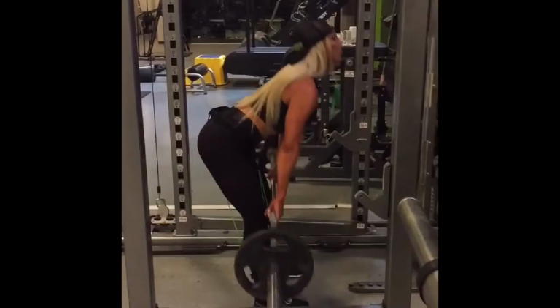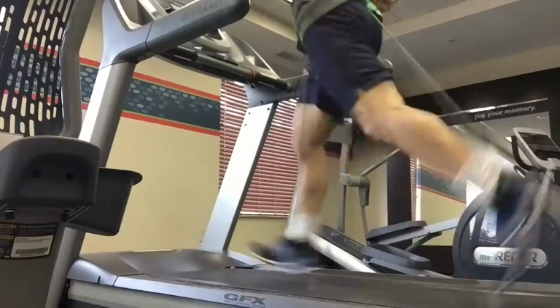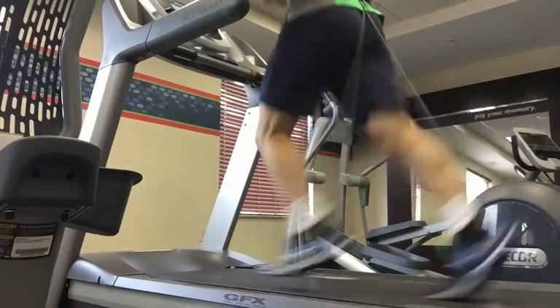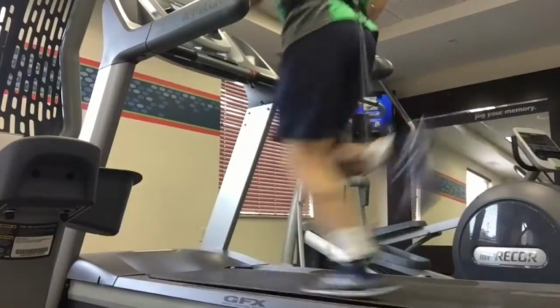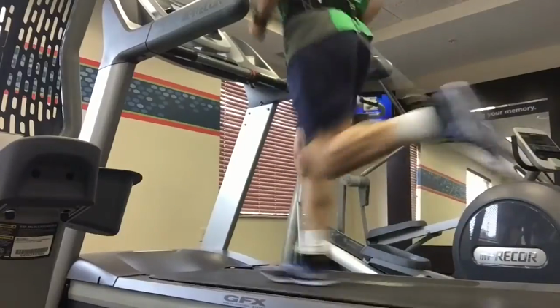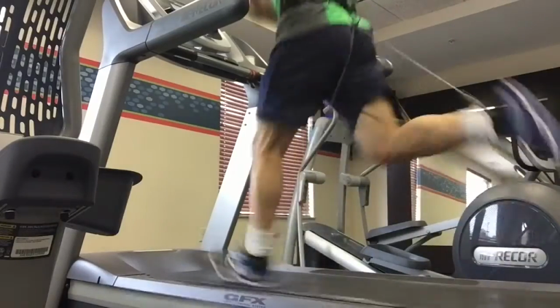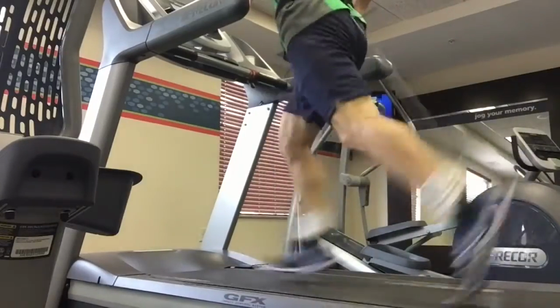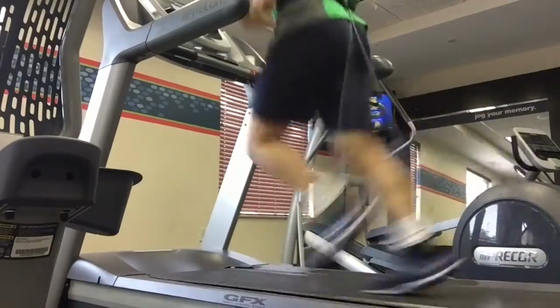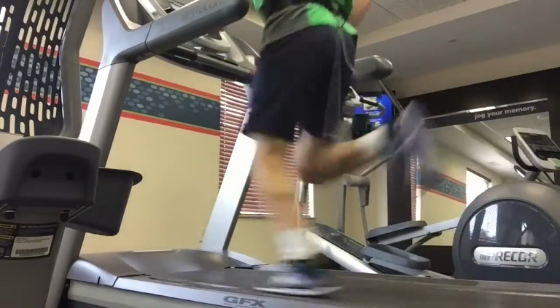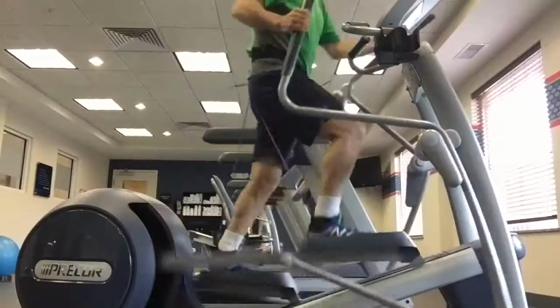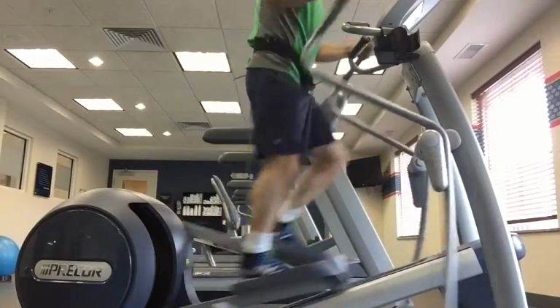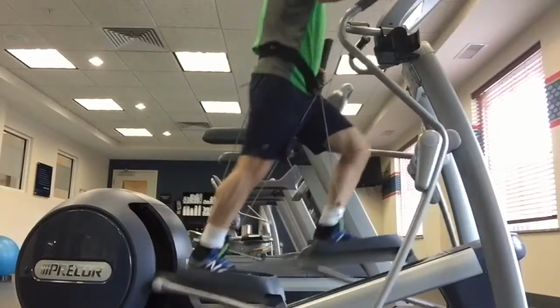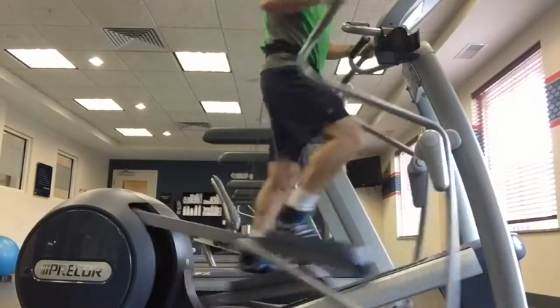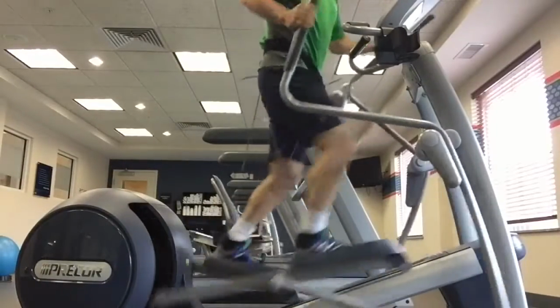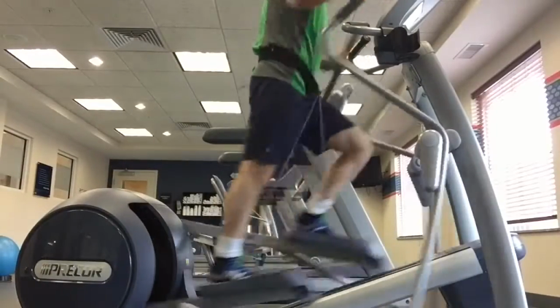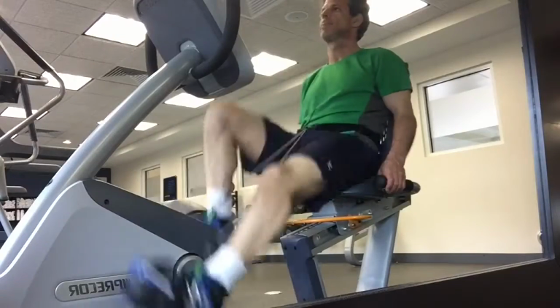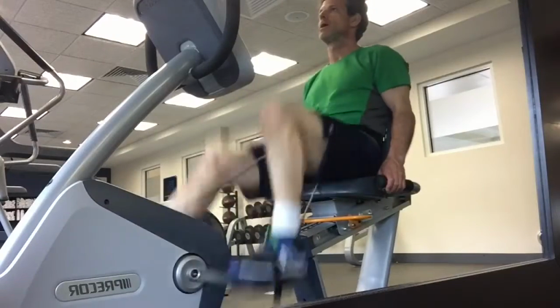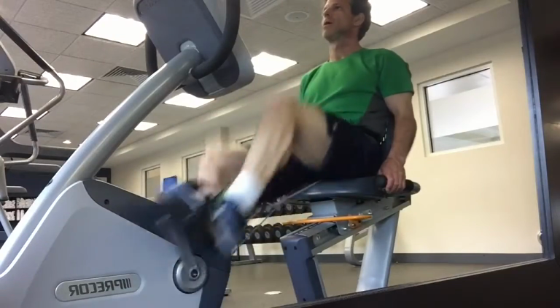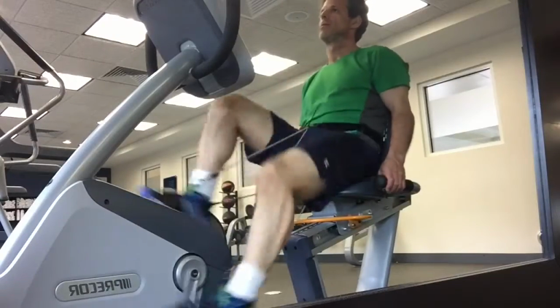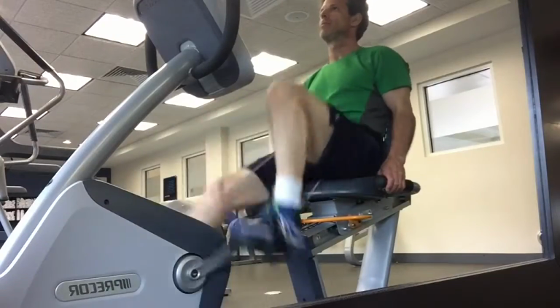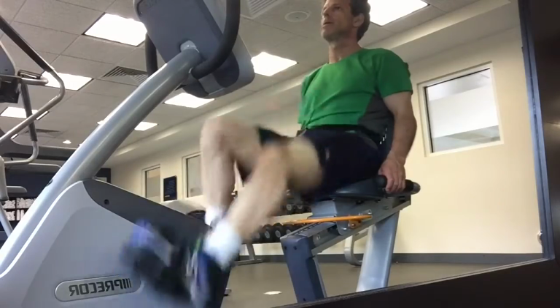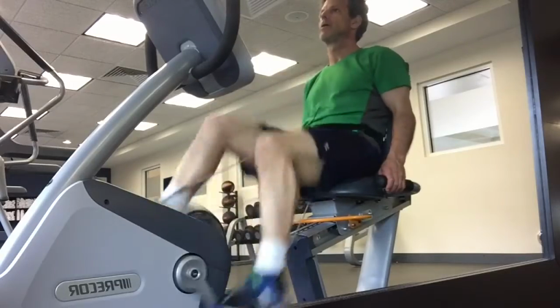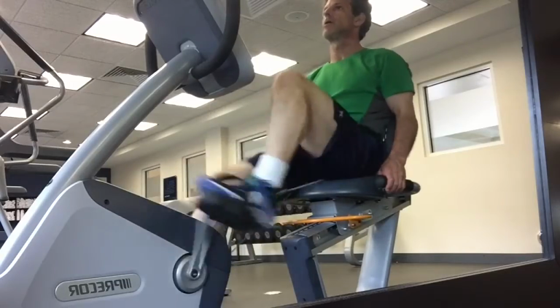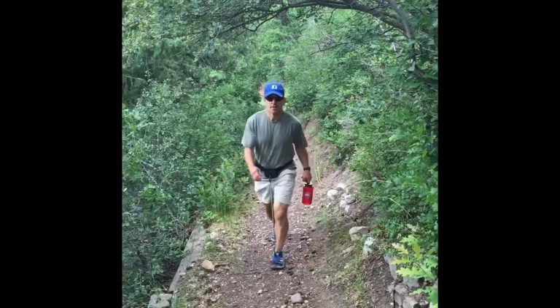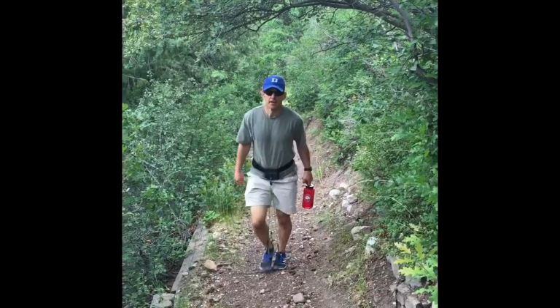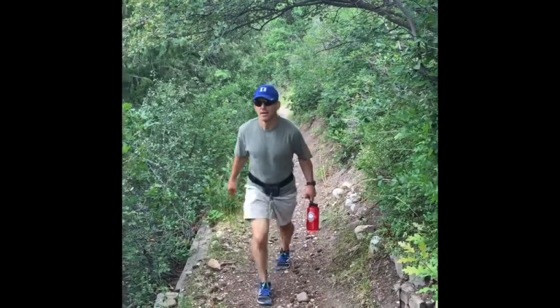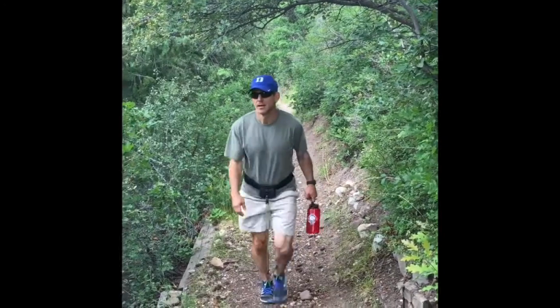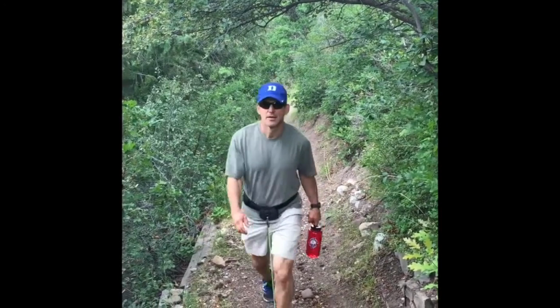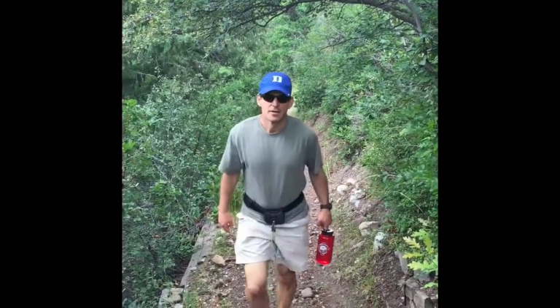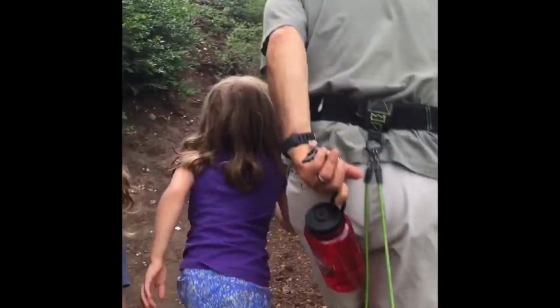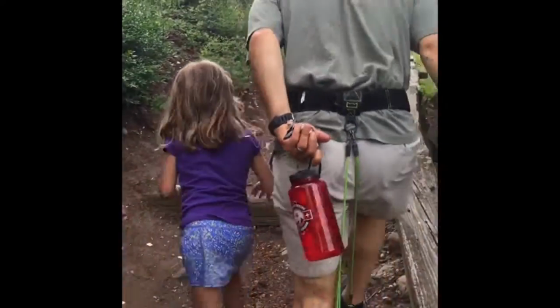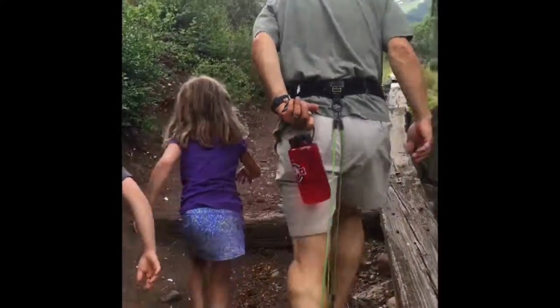Looking for a more efficient workout? Add WearBands to any cardio machine to get more results in less time. Add WearBands to a walk or a hike.